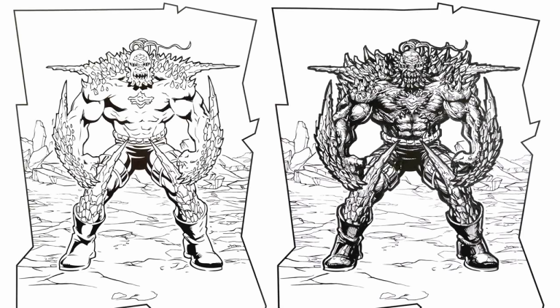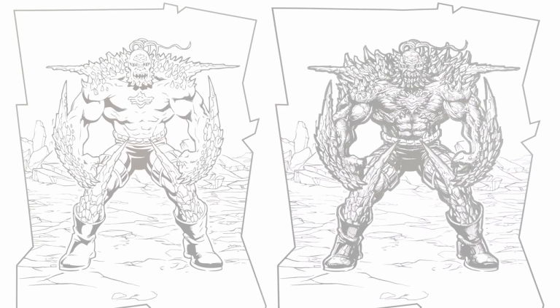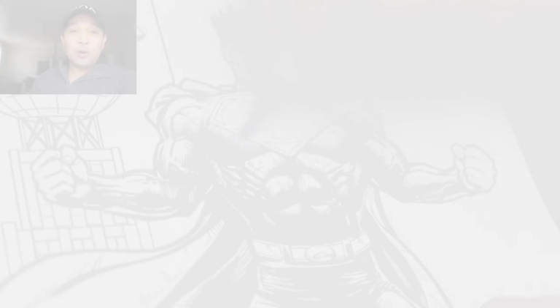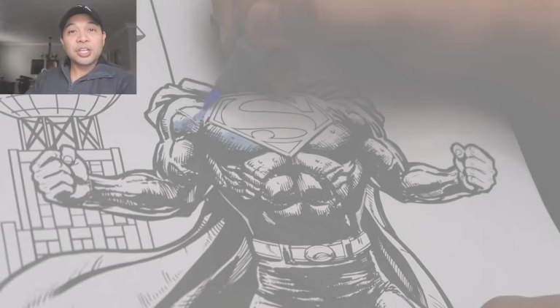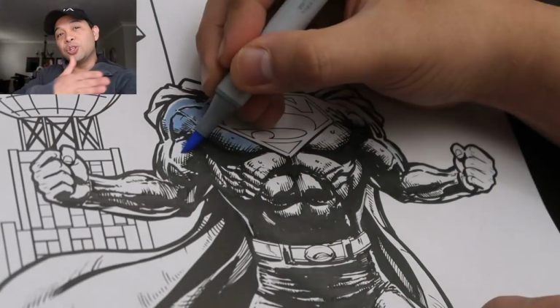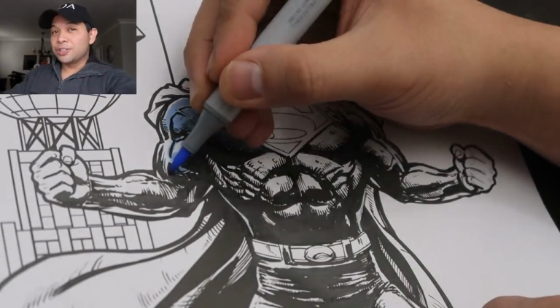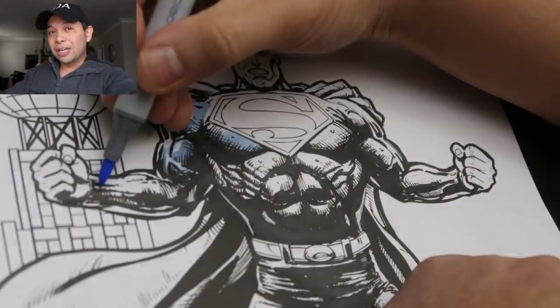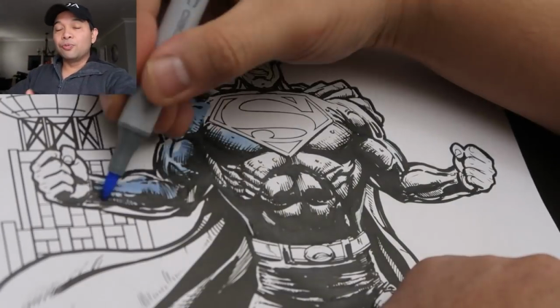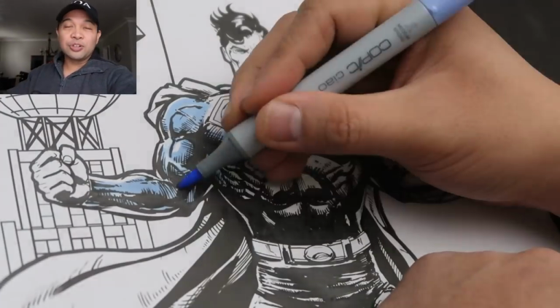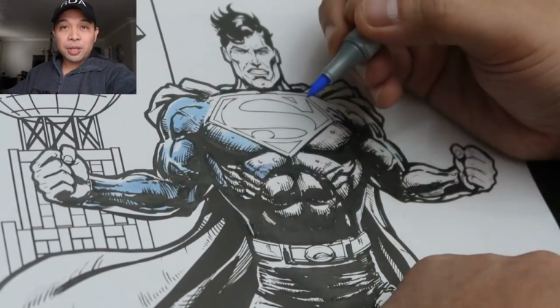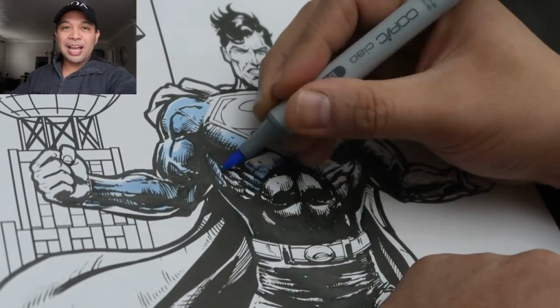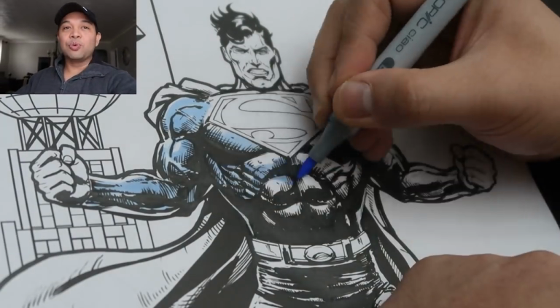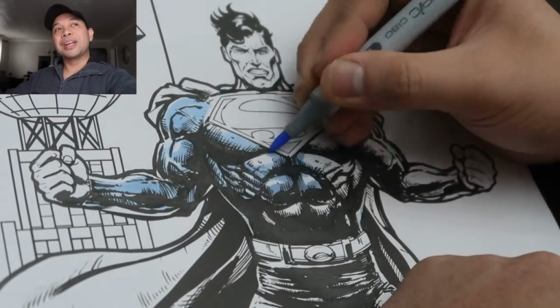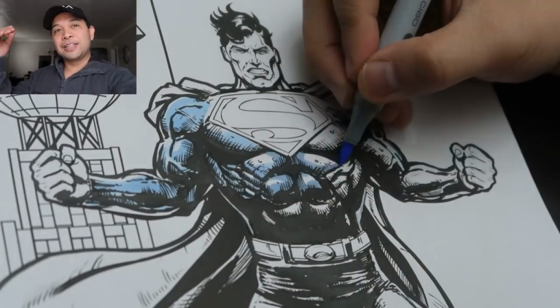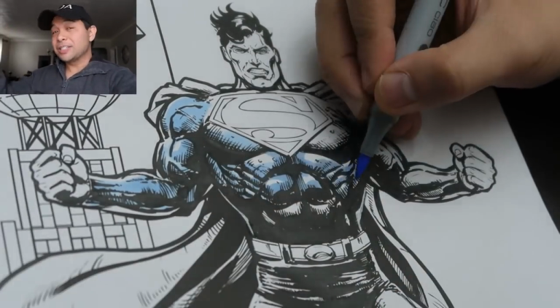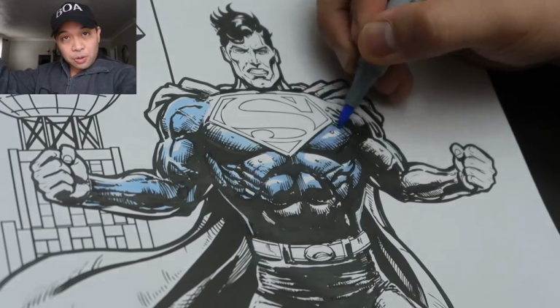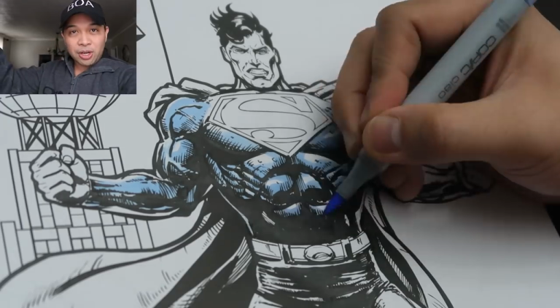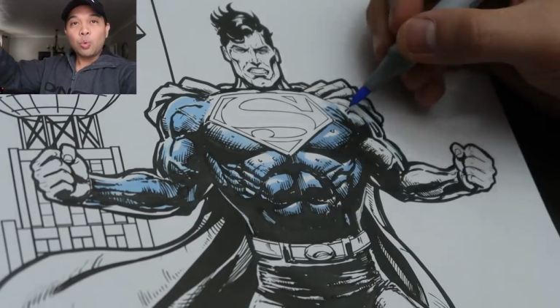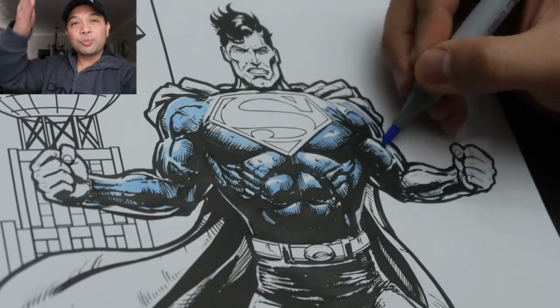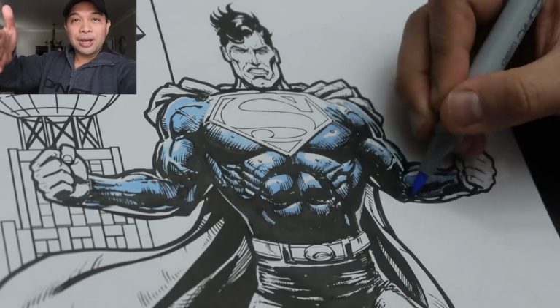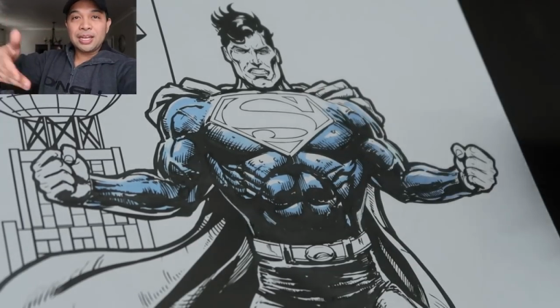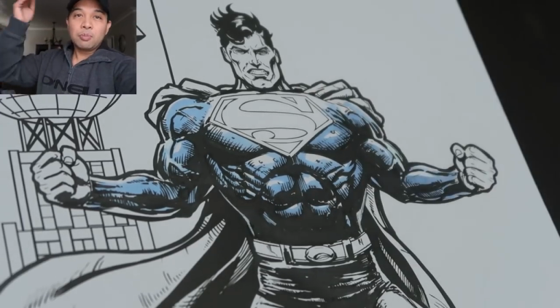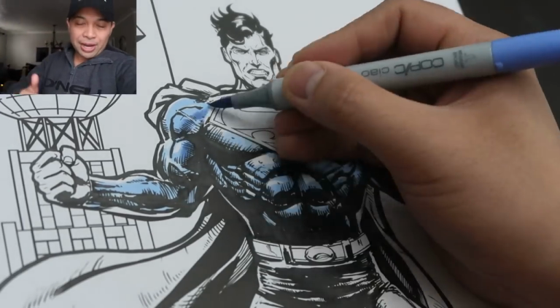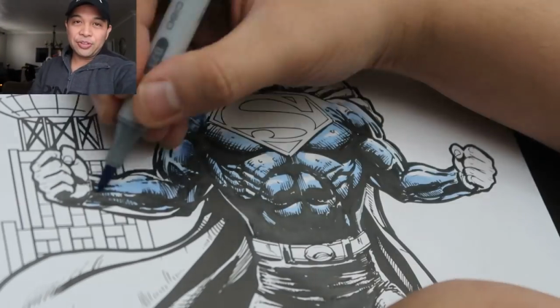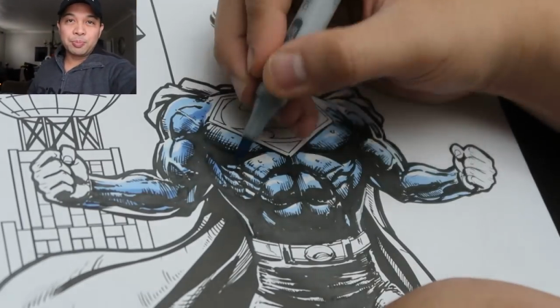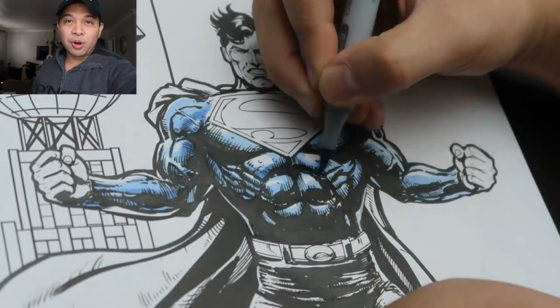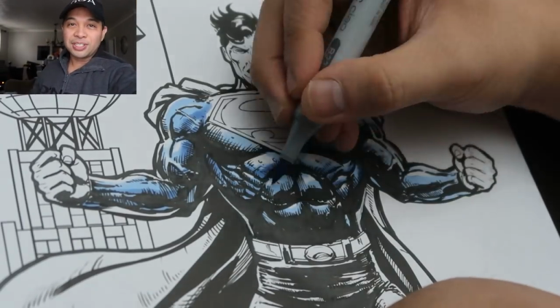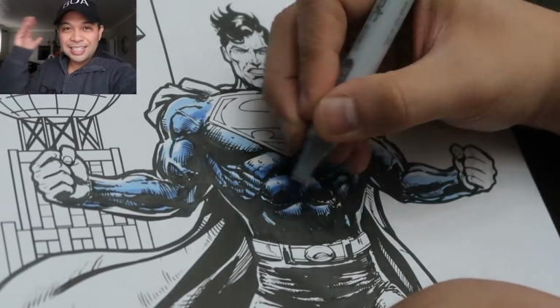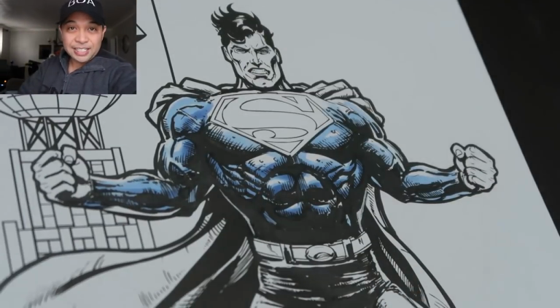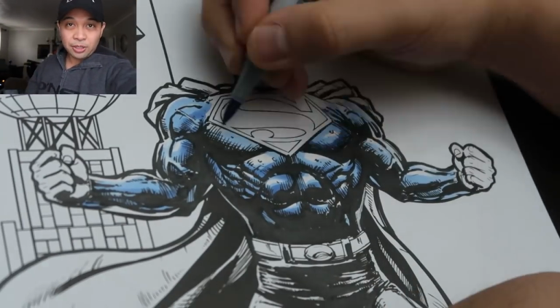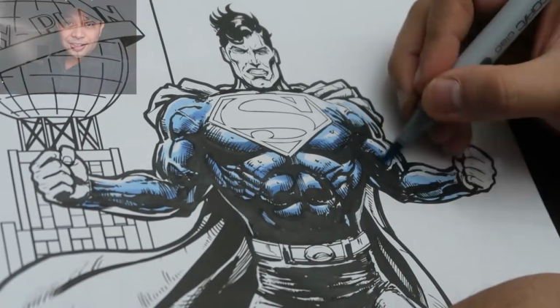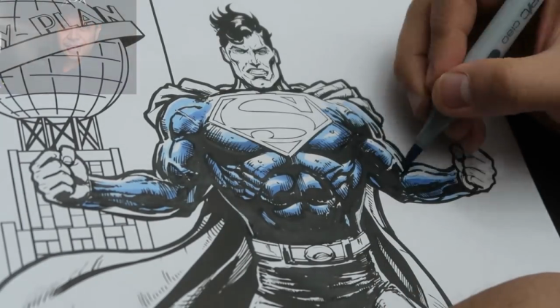So that was all fun and good. You guys know I love drawing in black and white, but I think it's a coloring book — why don't we go ahead, break out the Copic markers, and add some color to this thing.